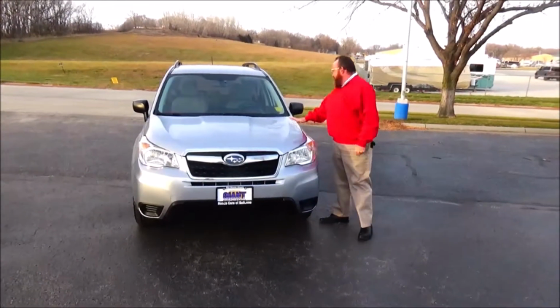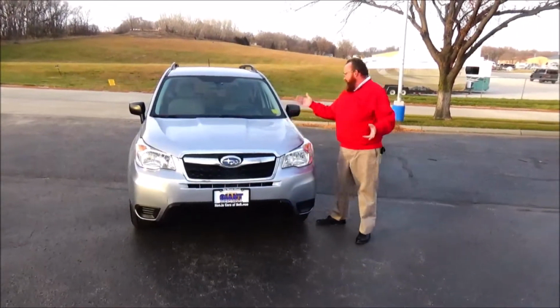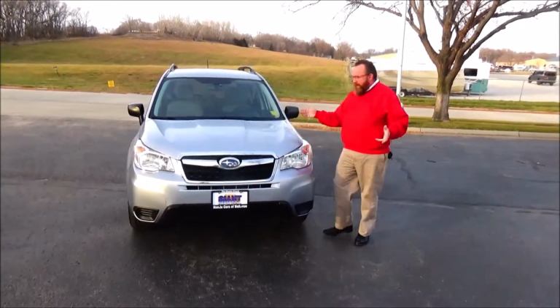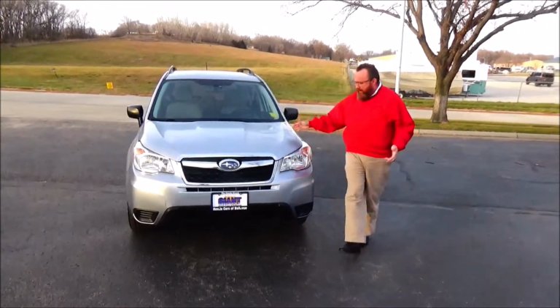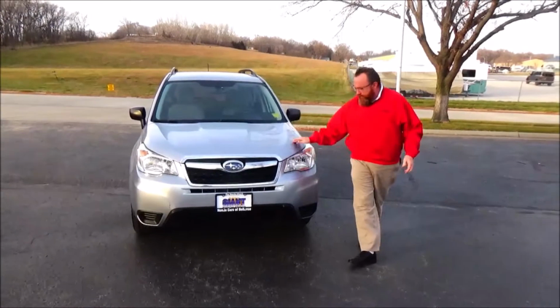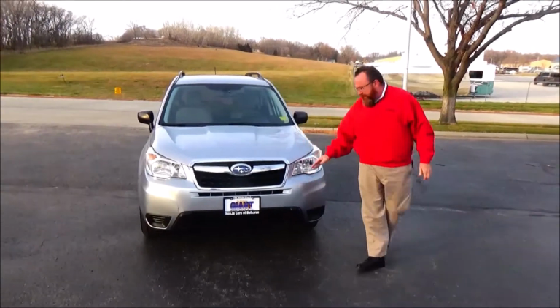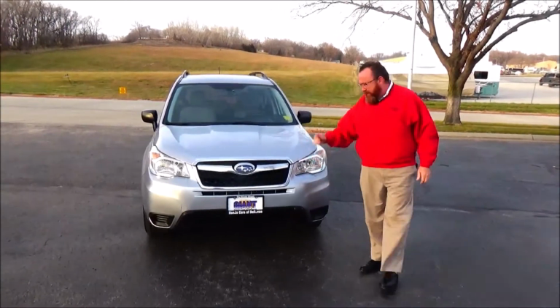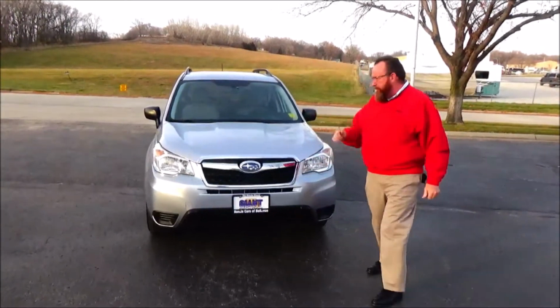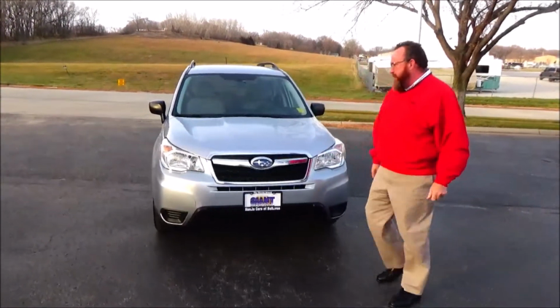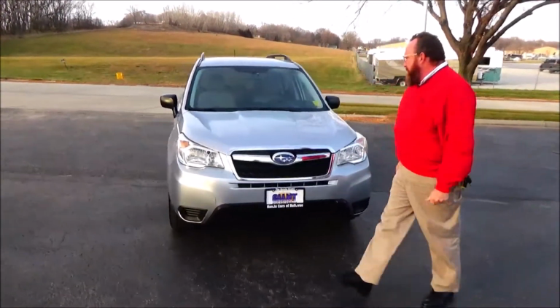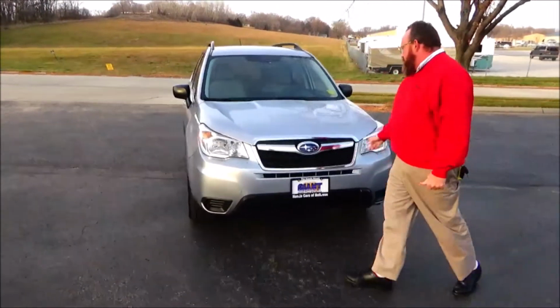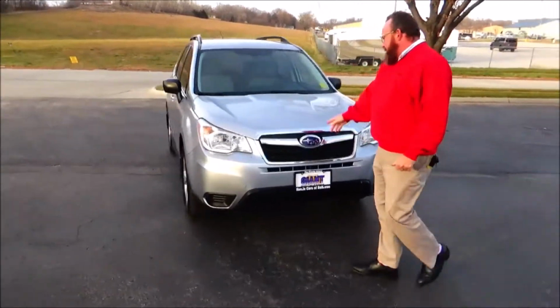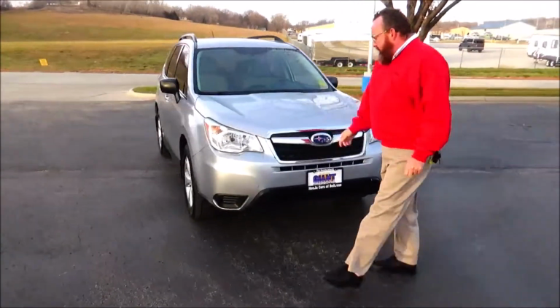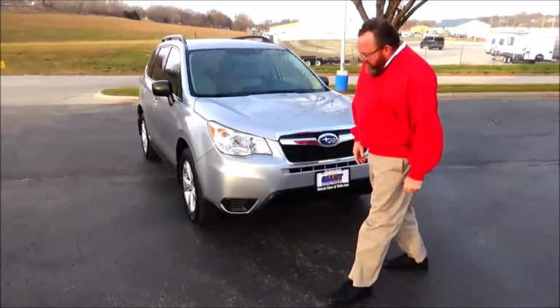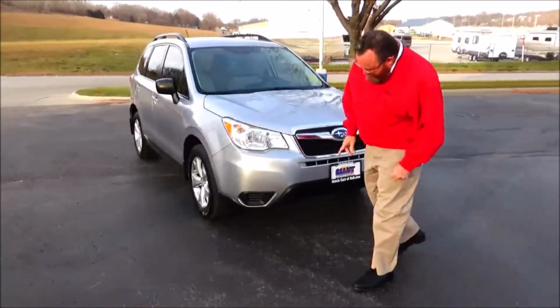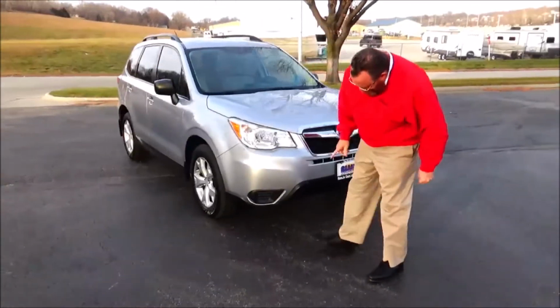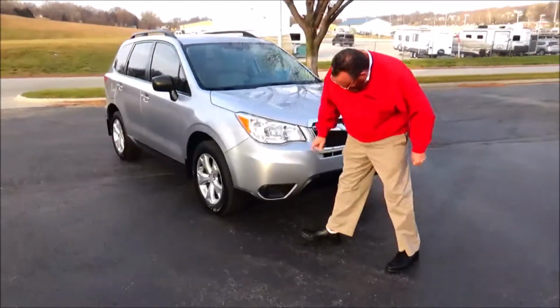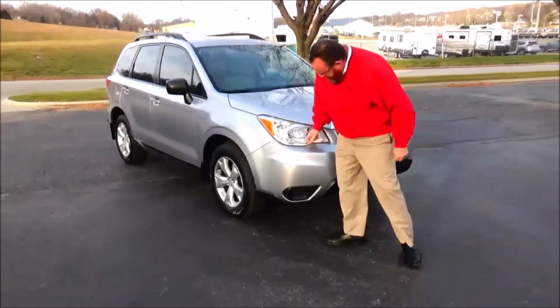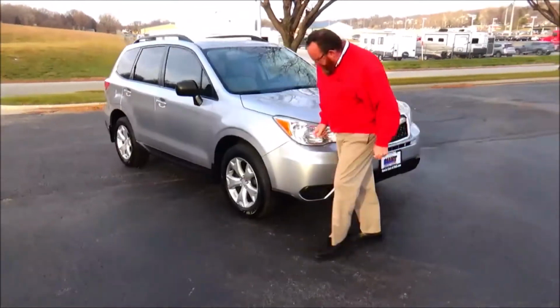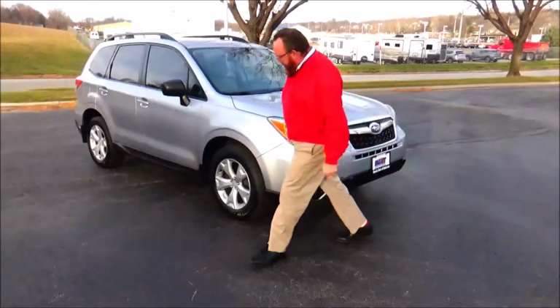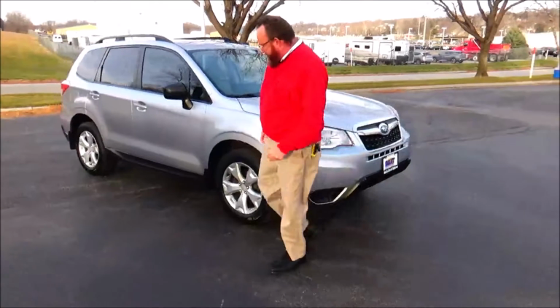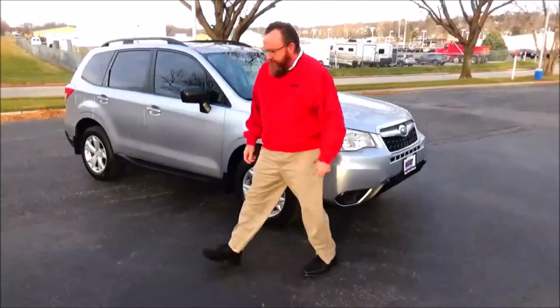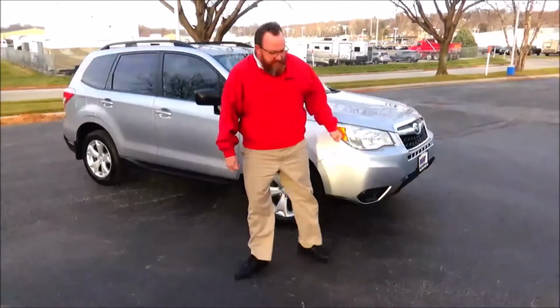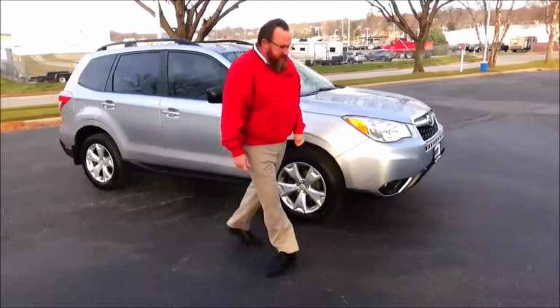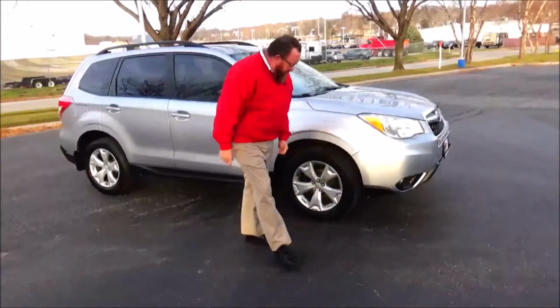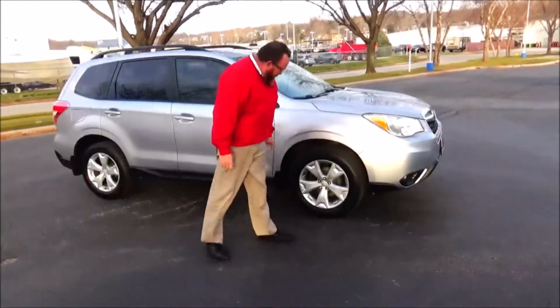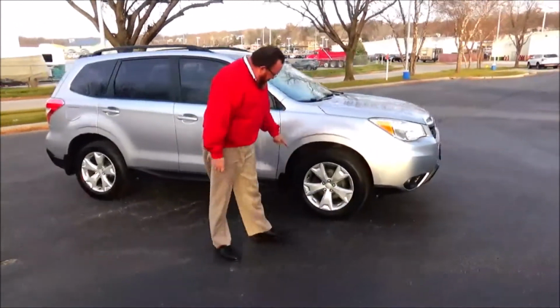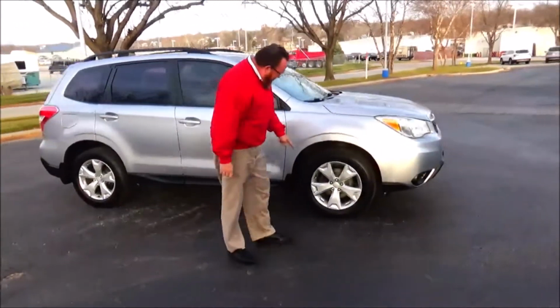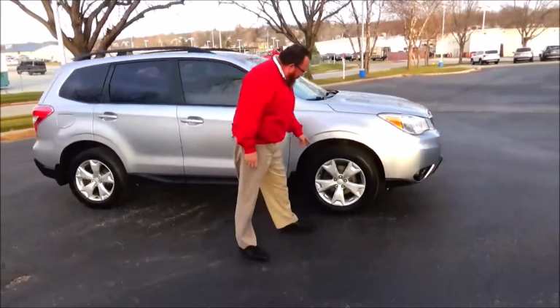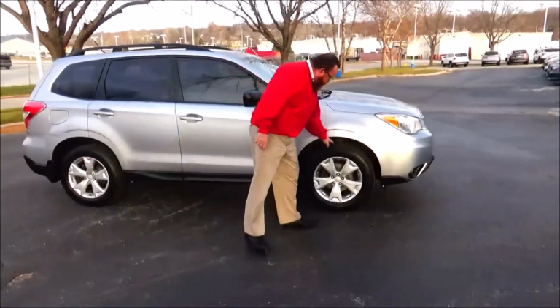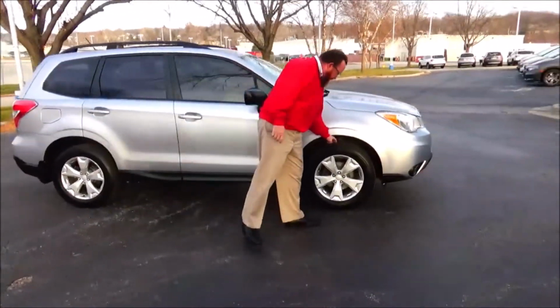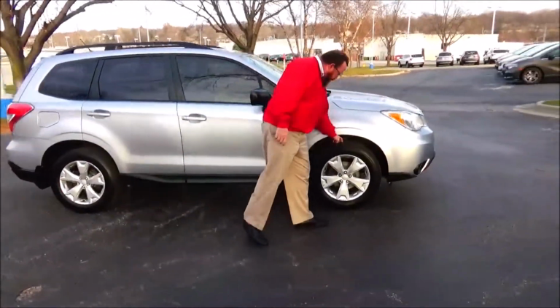97,000 miles. 5mph bumpers front and back. Chrome trim. 17-inch multi-spoke alloy wheels with brand new tires.